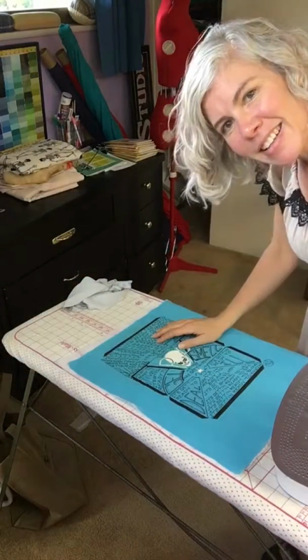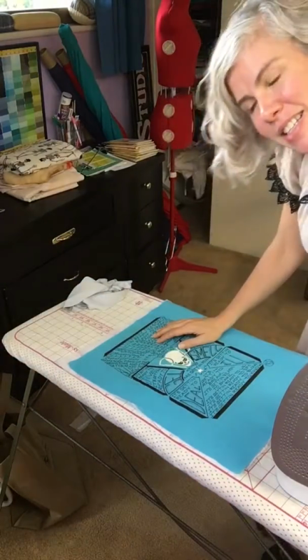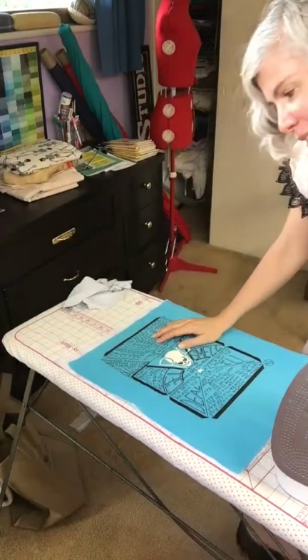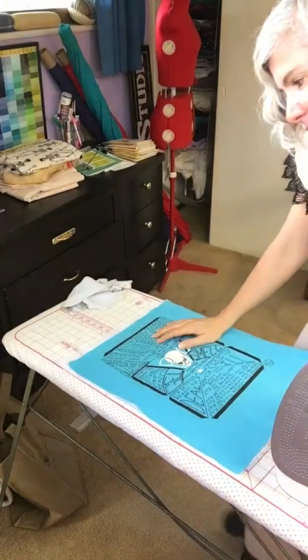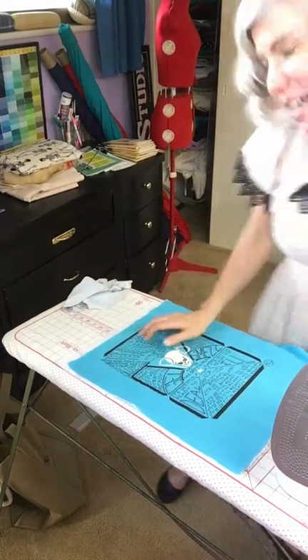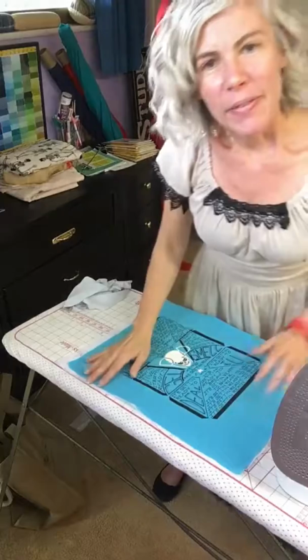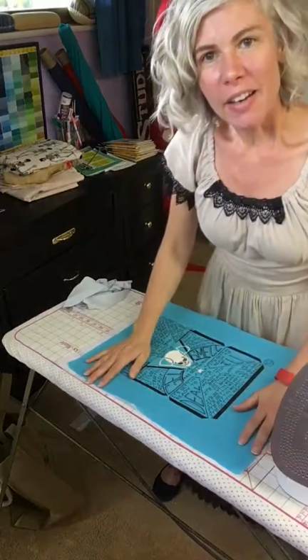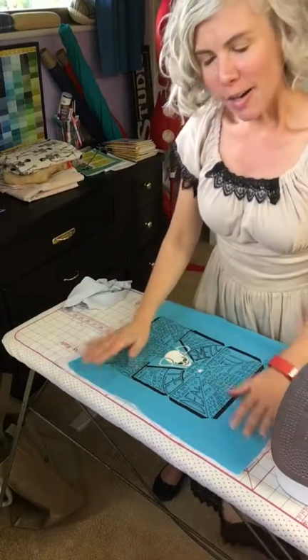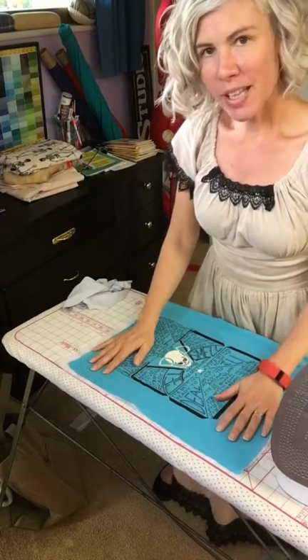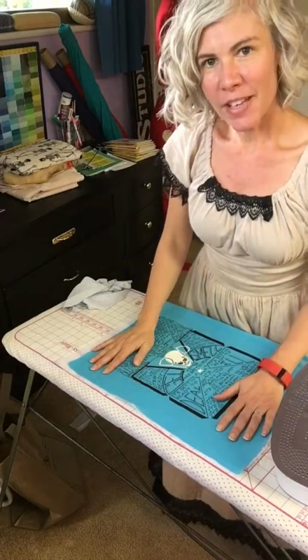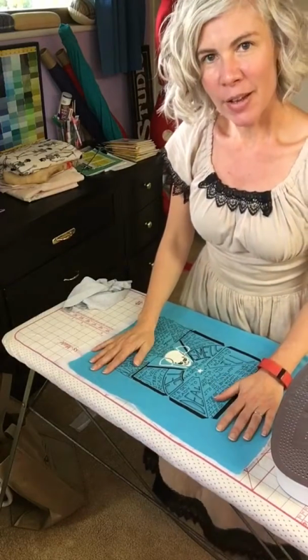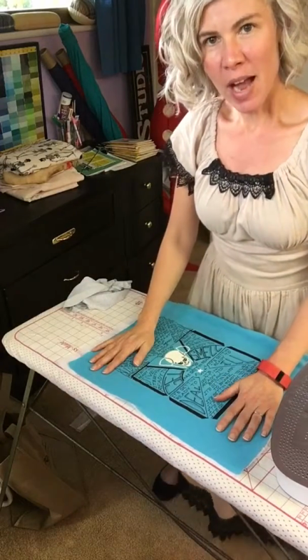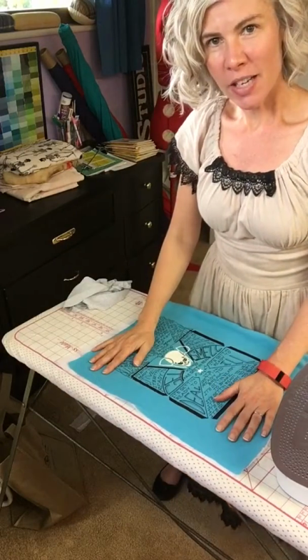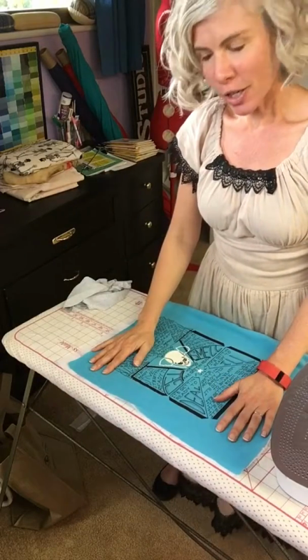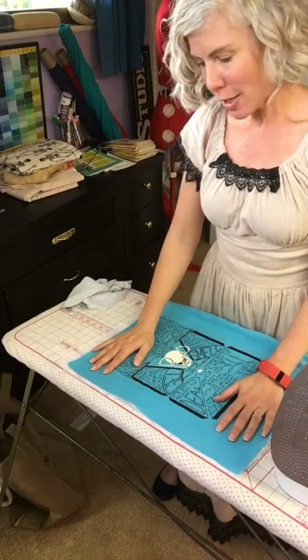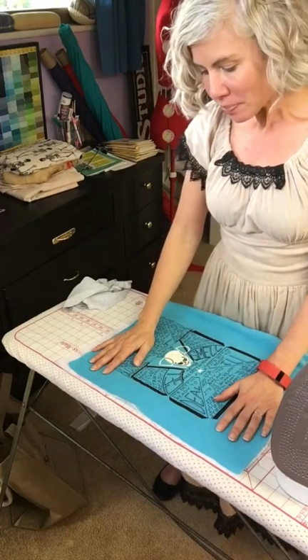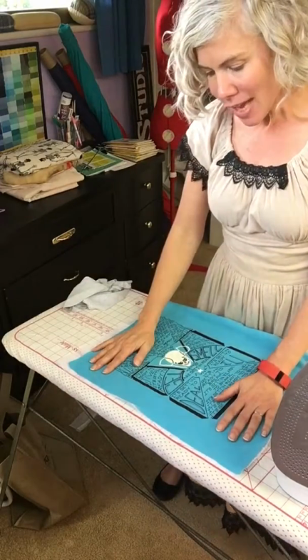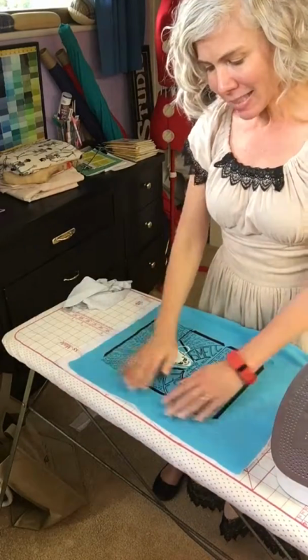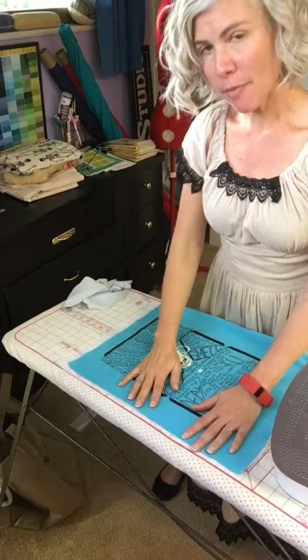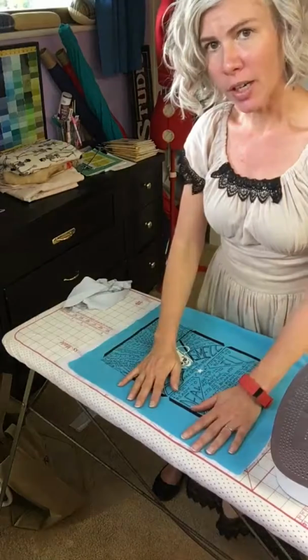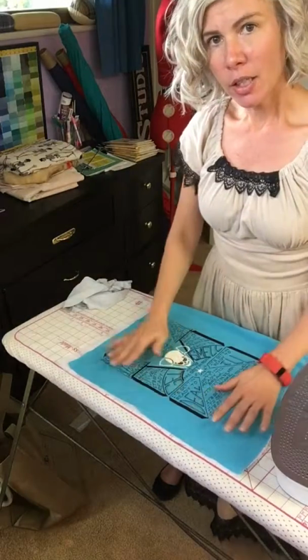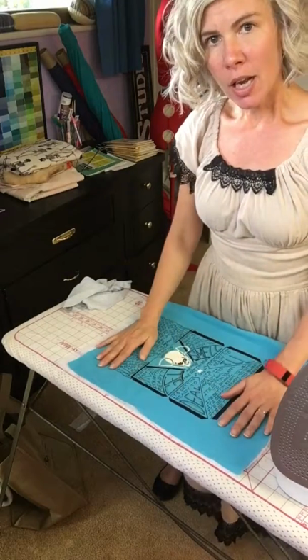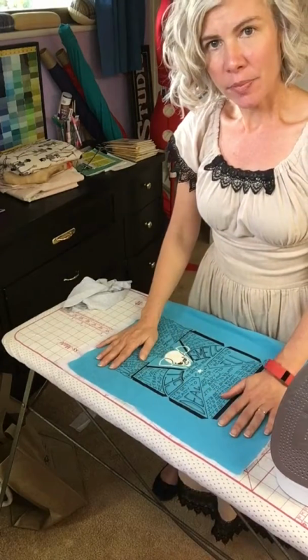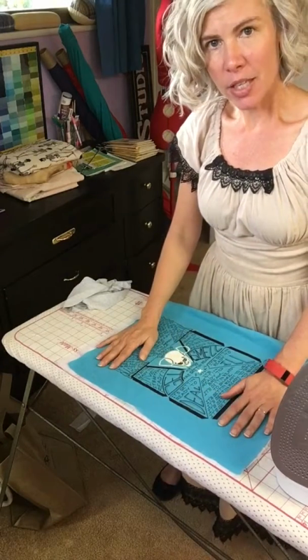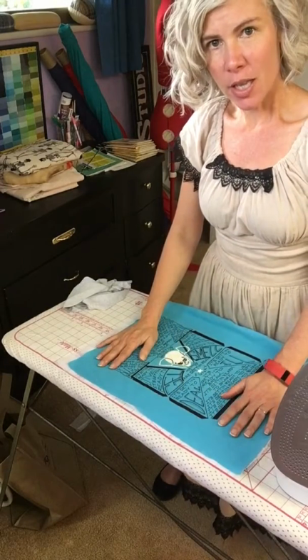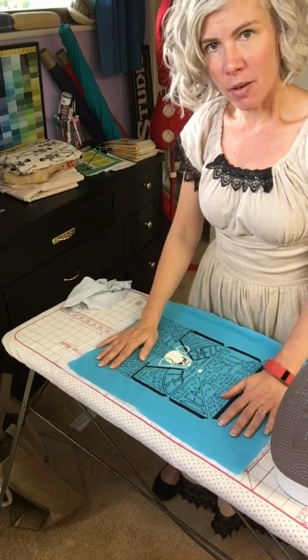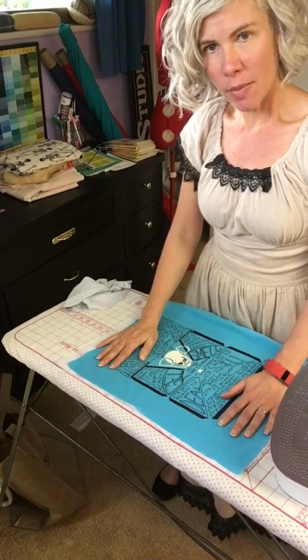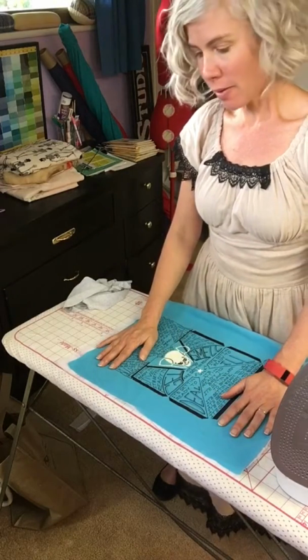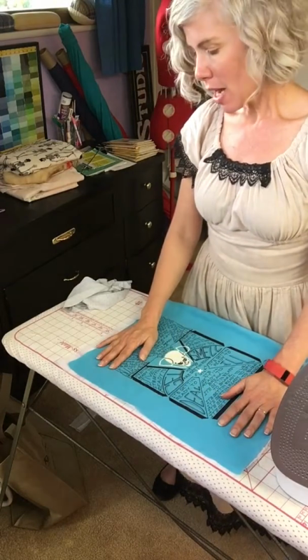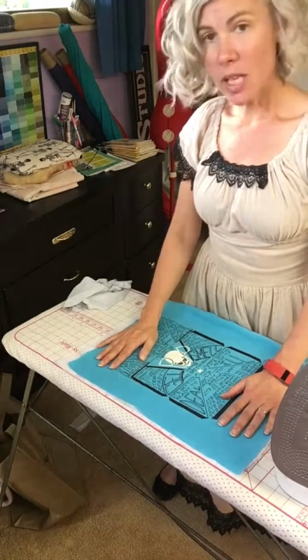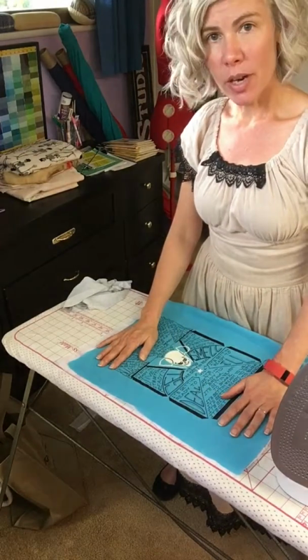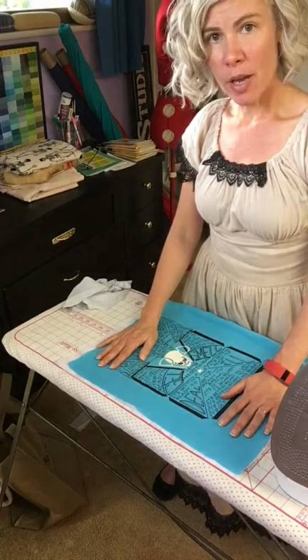Hi, Tracy Sews here. We are putting the interfacing on the back of our t-shirt. So I think this is step four. Got the t-shirts, laid them out, cut them out, then squared them up.